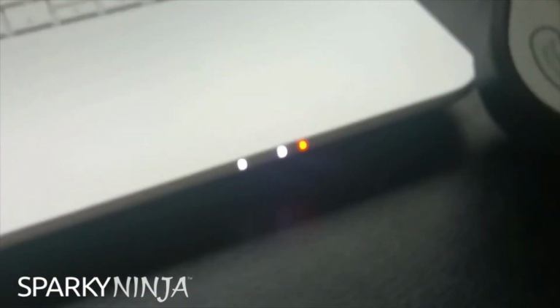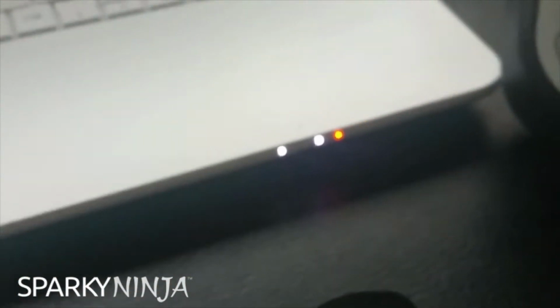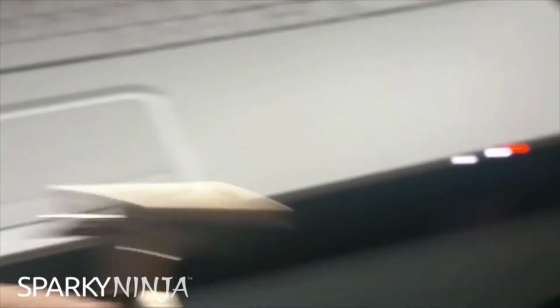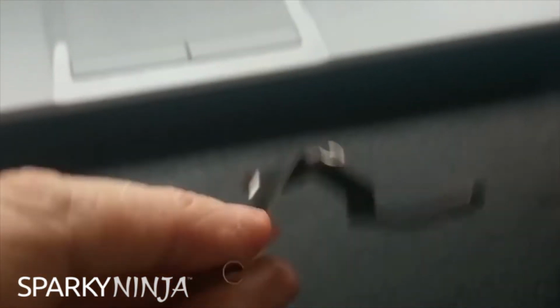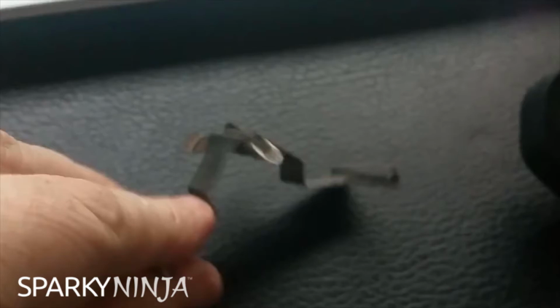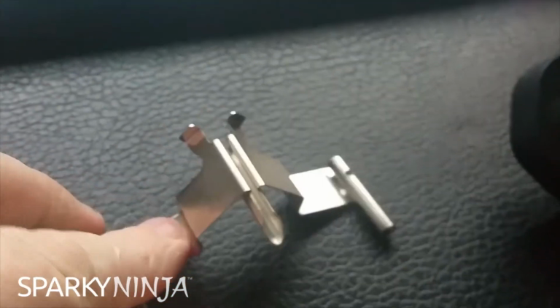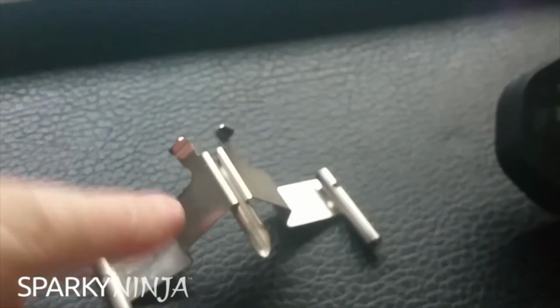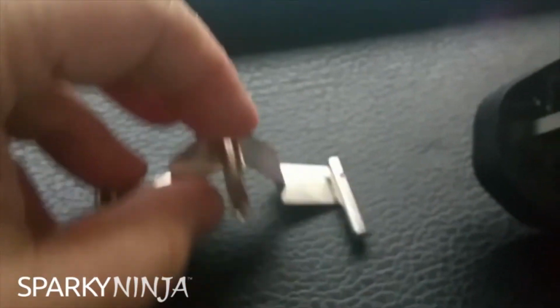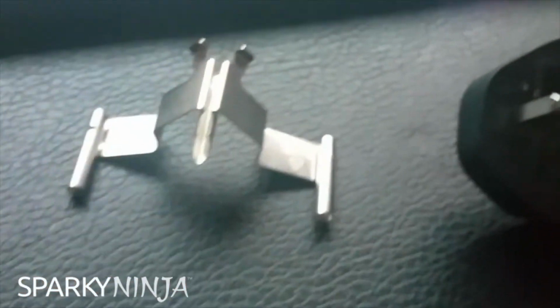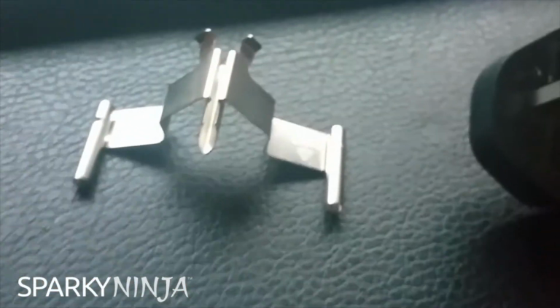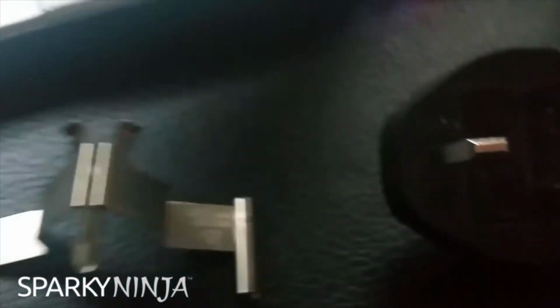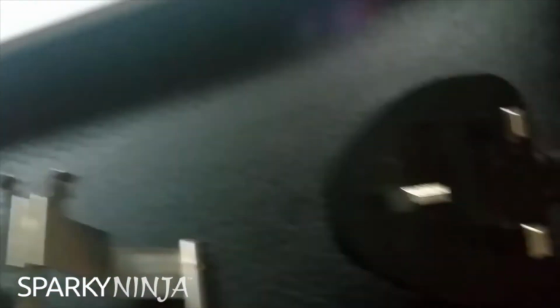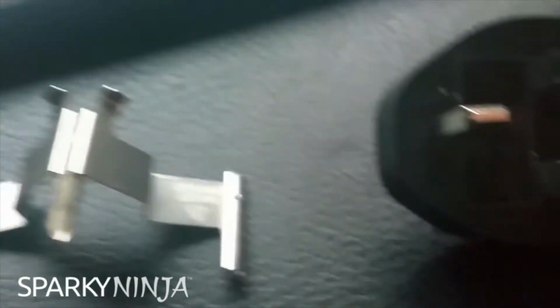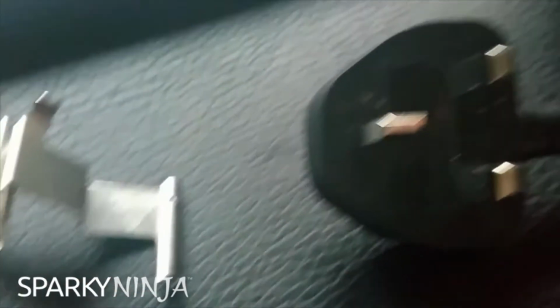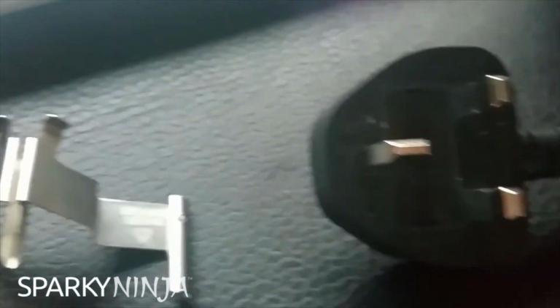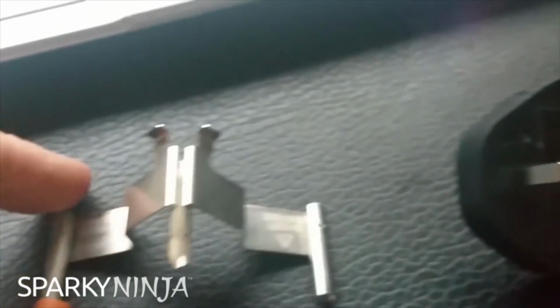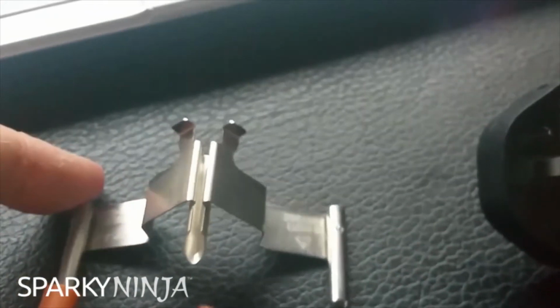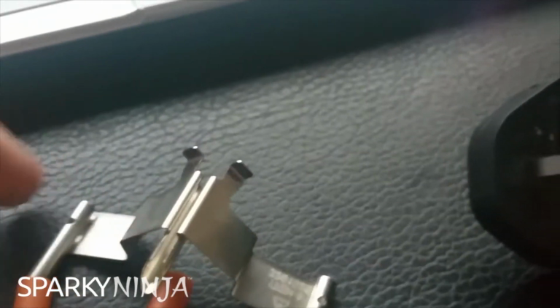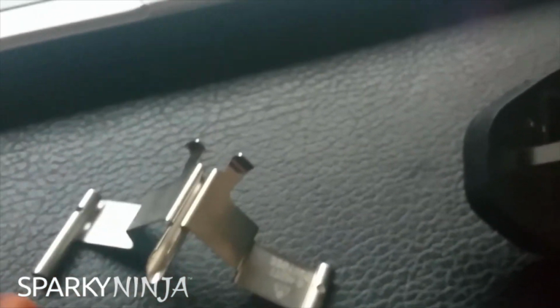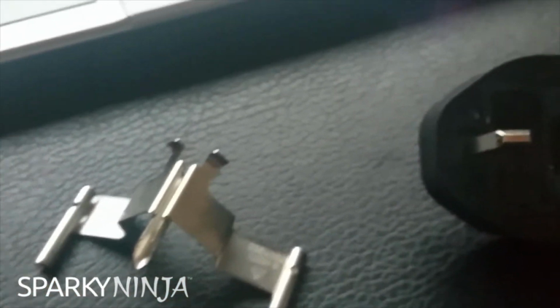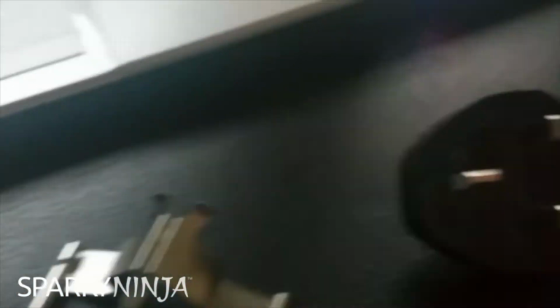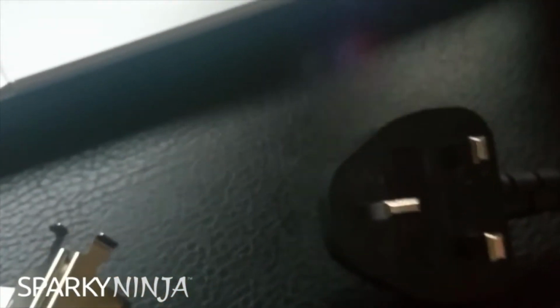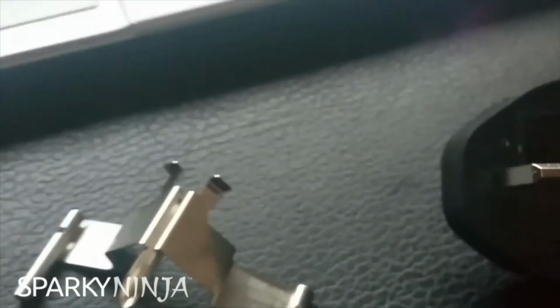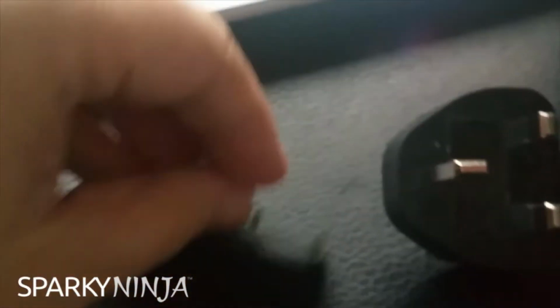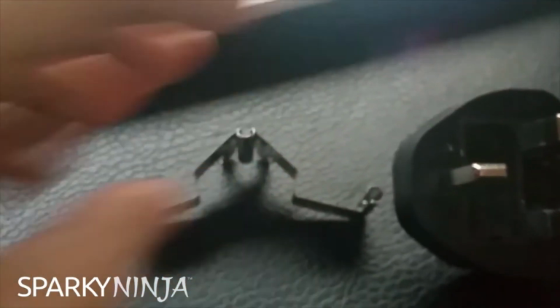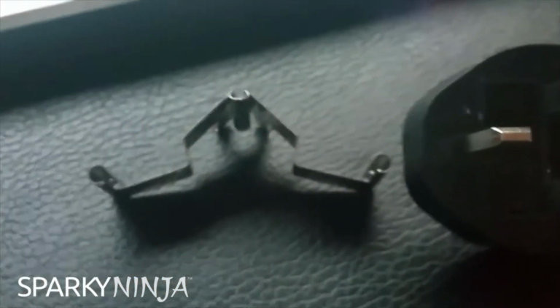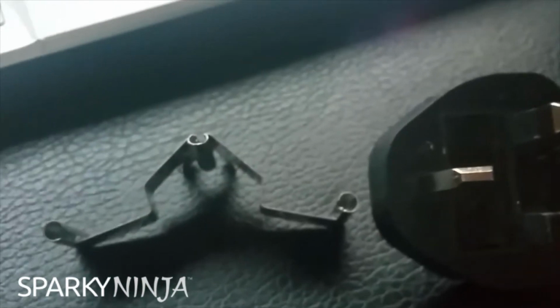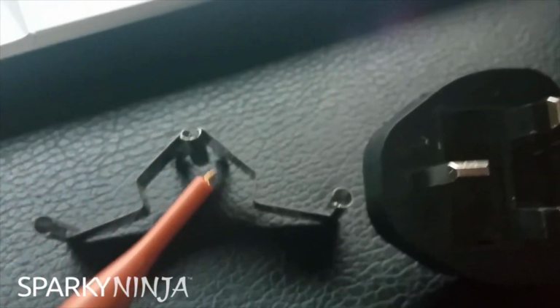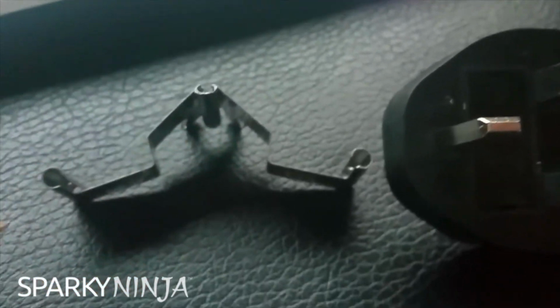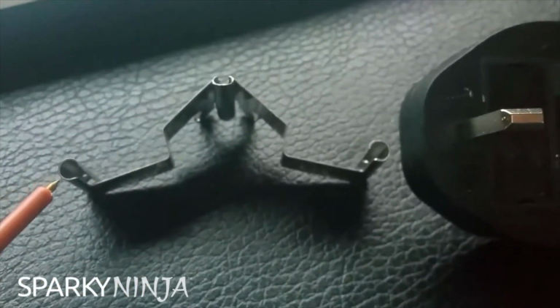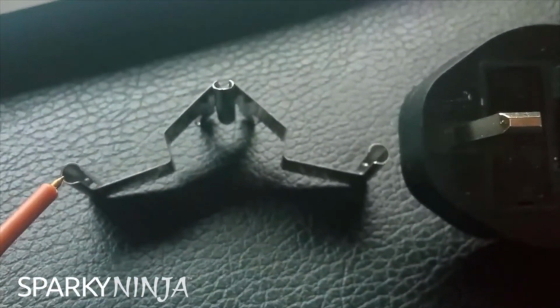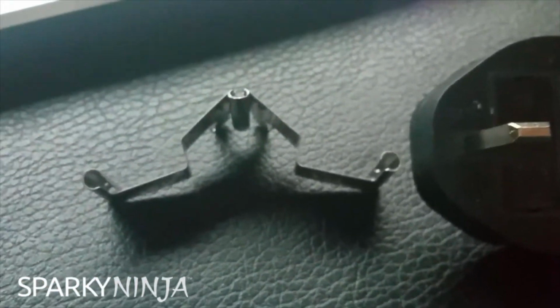This is also good for the leads. It's designed for crocs to go onto the sides, and these leads slide in quite nicely — so it's got a fairly wide use. It doesn't work with the Q-Tech tips; they're too small.